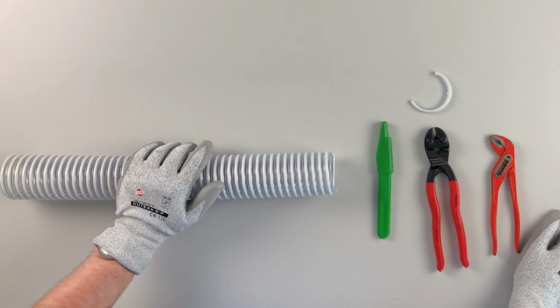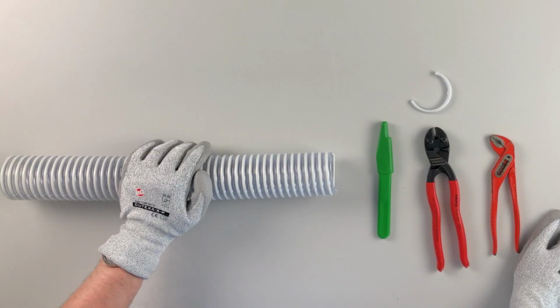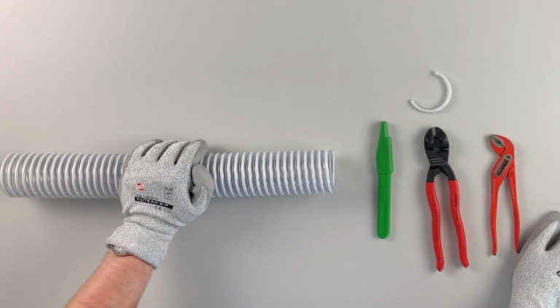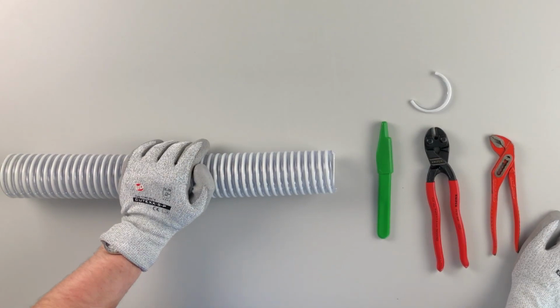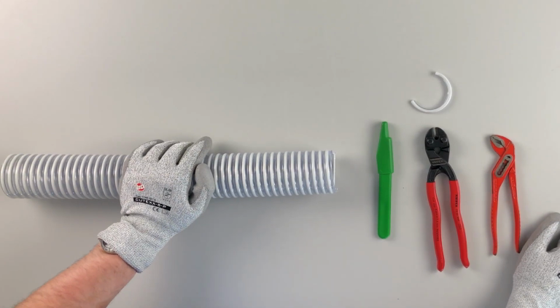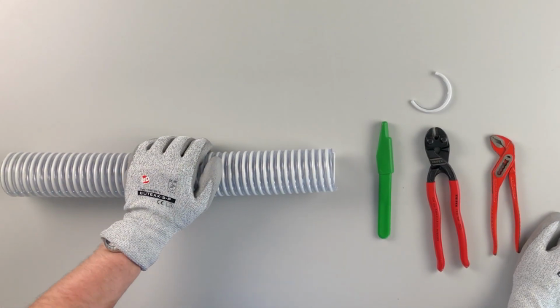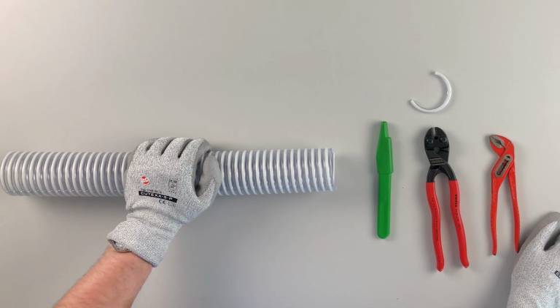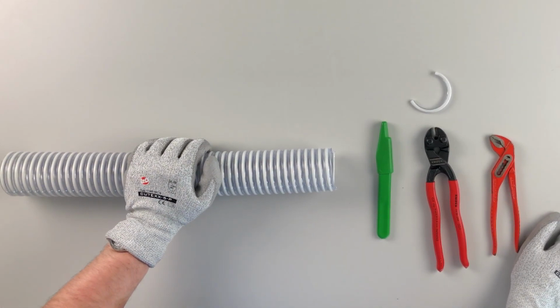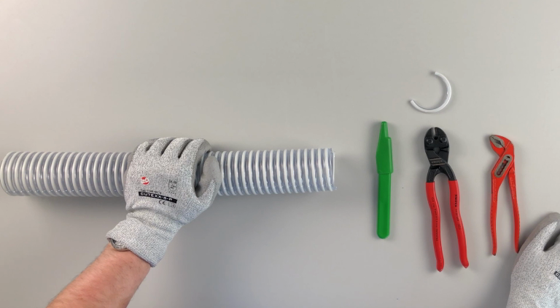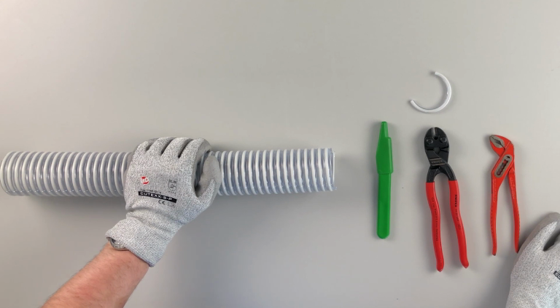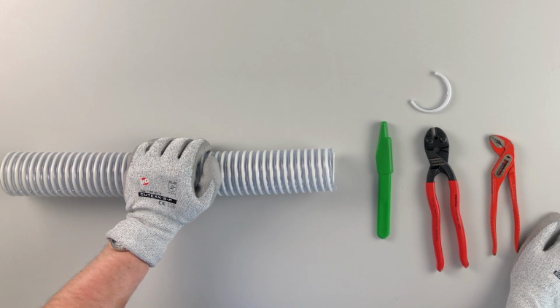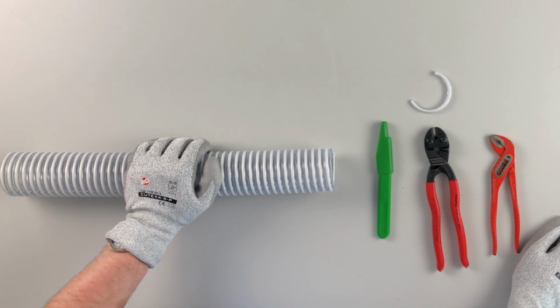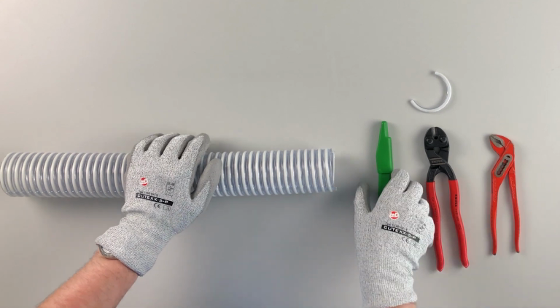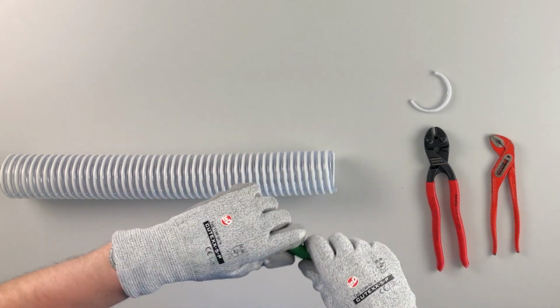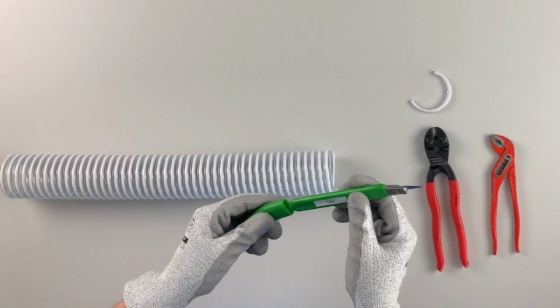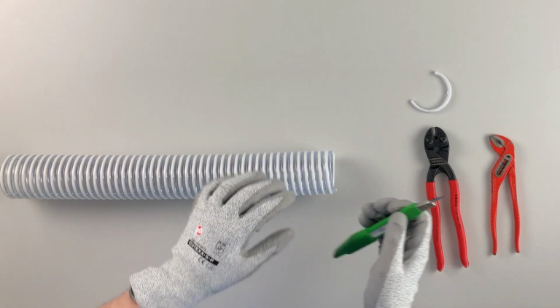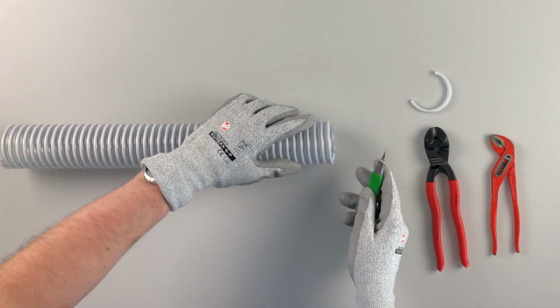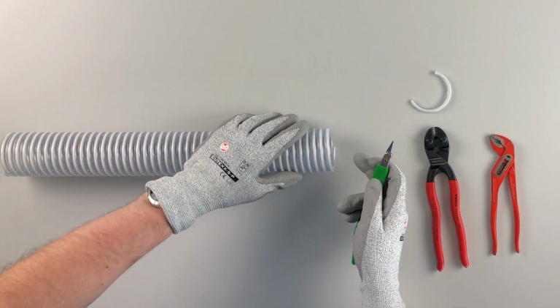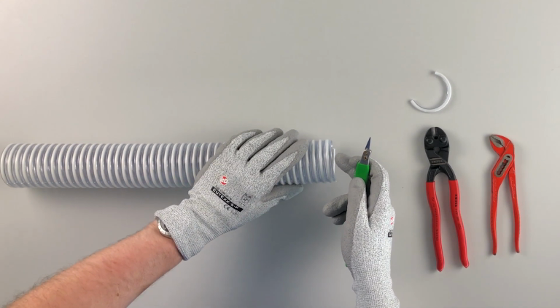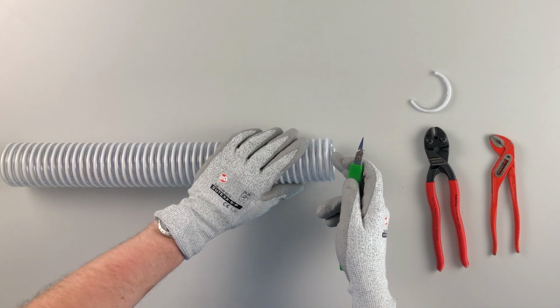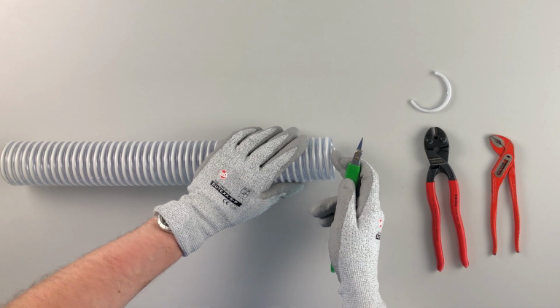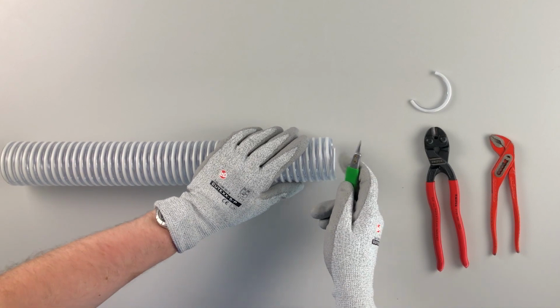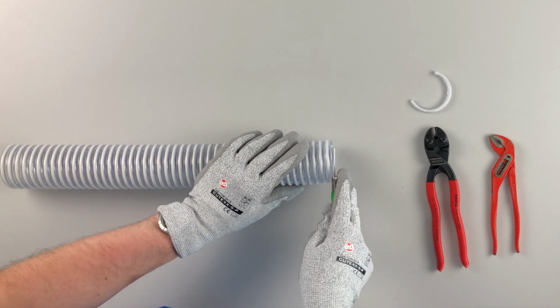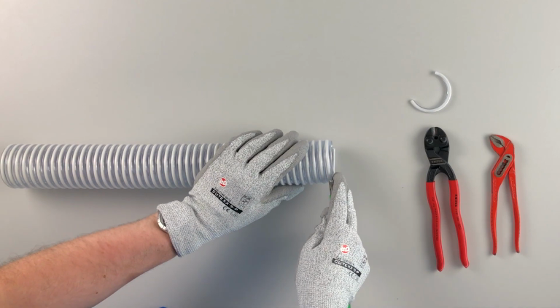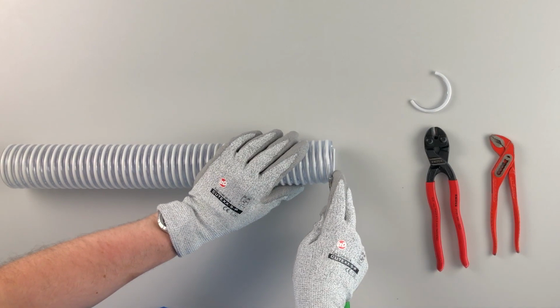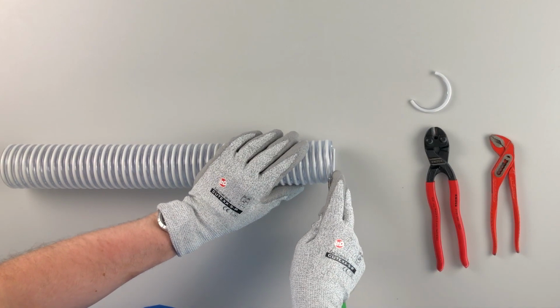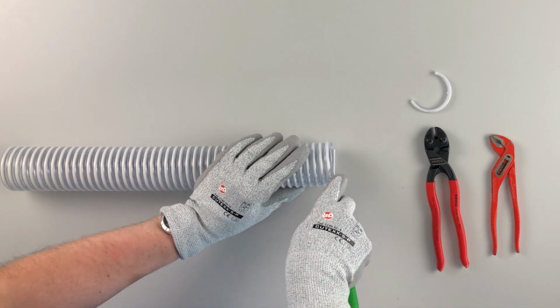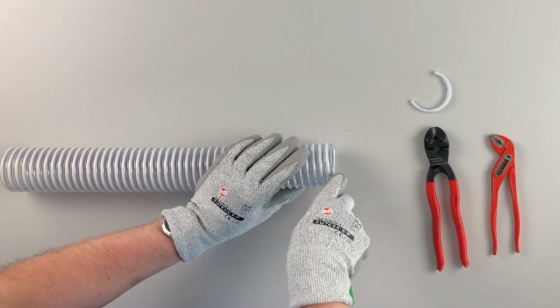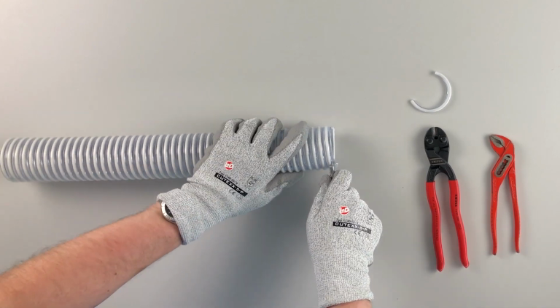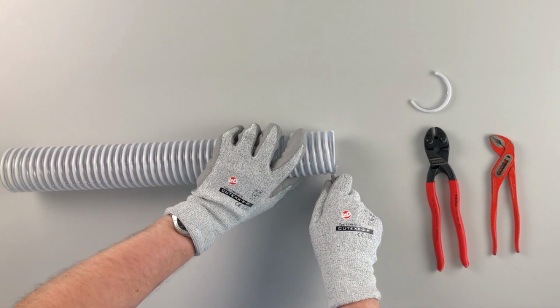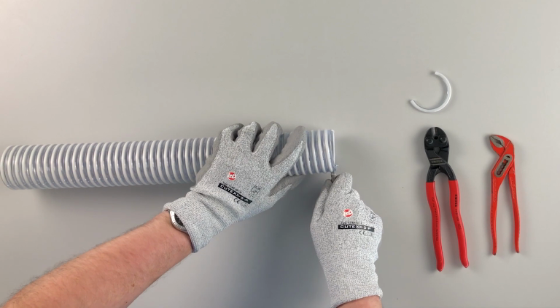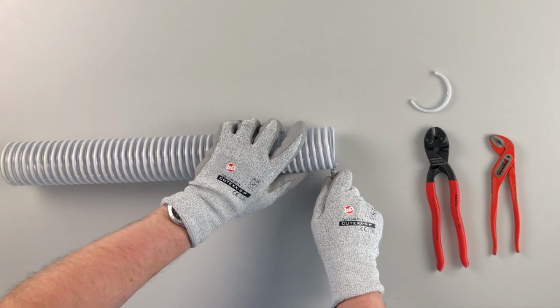In step three, cut around one quarter of the hose wall next to the wire, leaving the wire in the detached part of the hose wall. Here is about one quarter. I make a cut around the spiral.